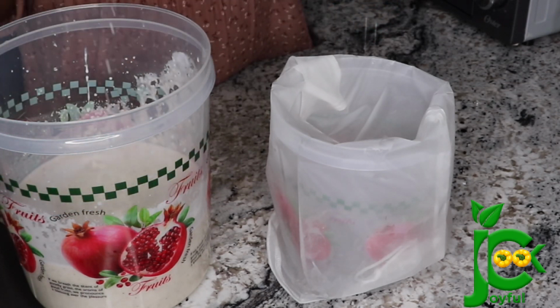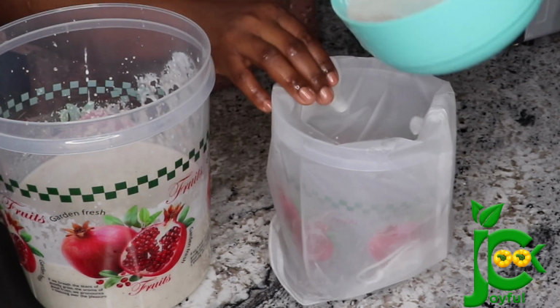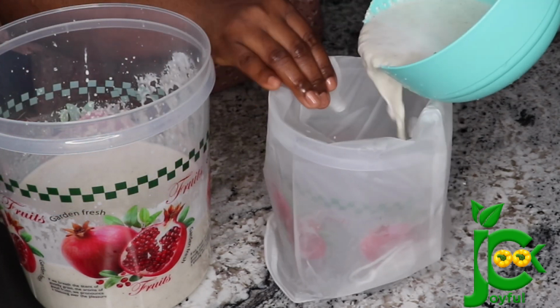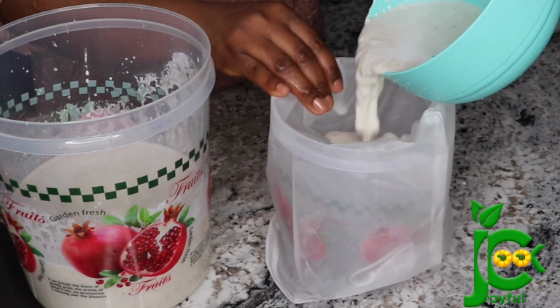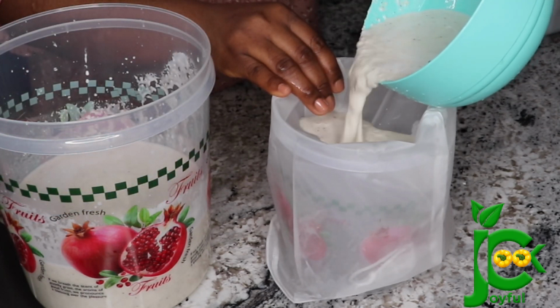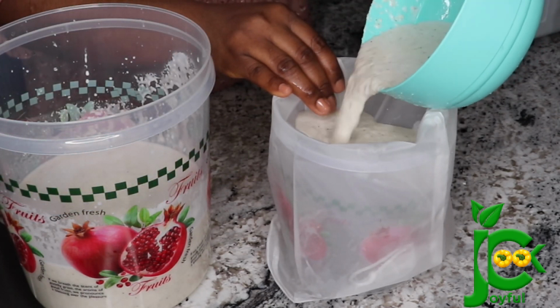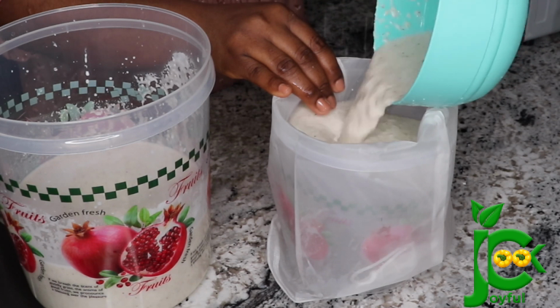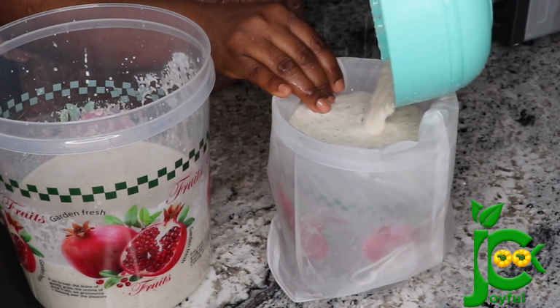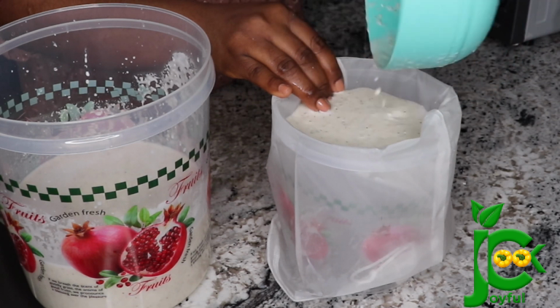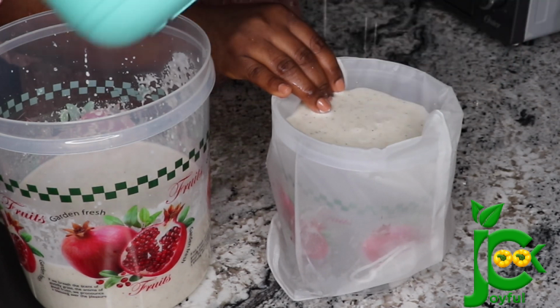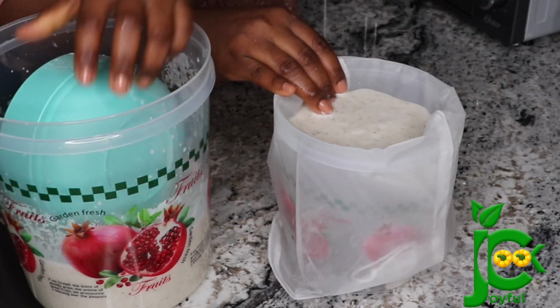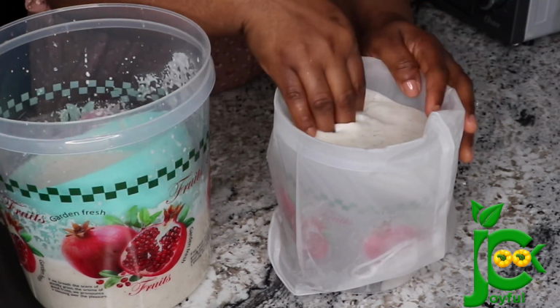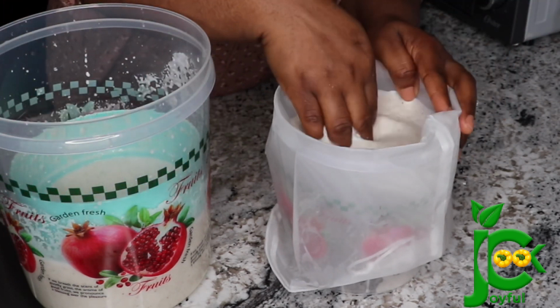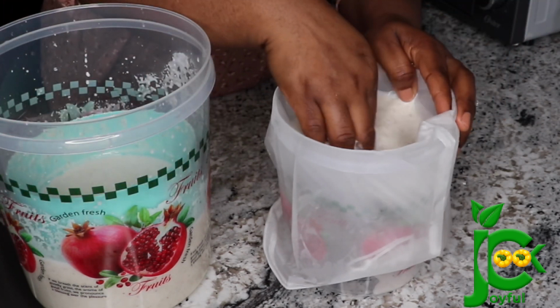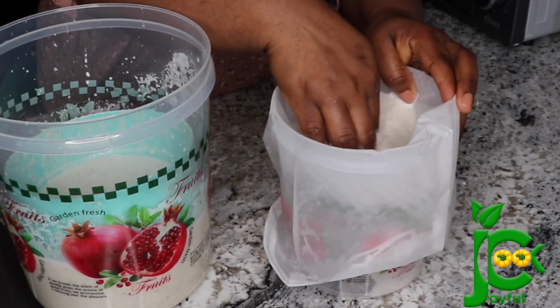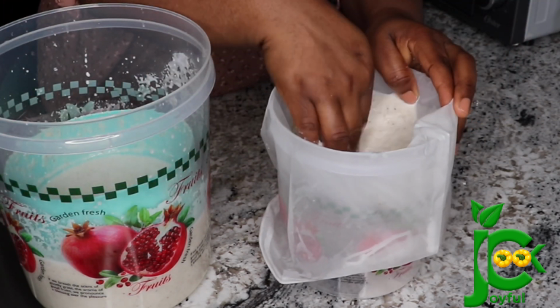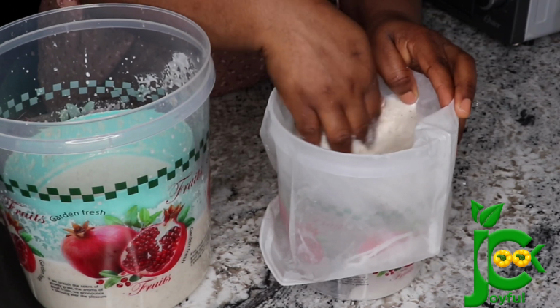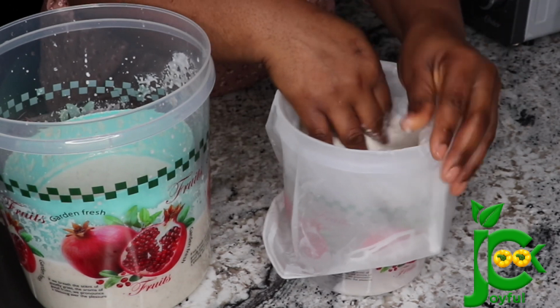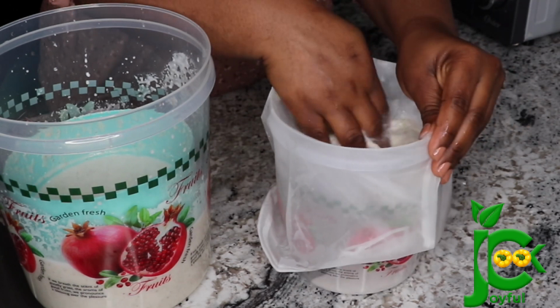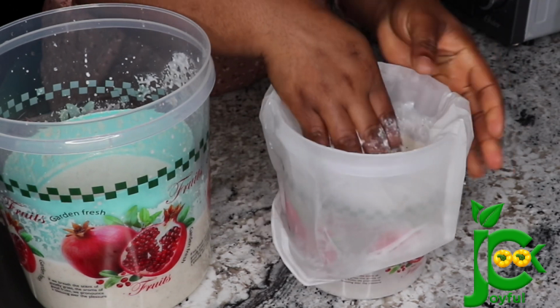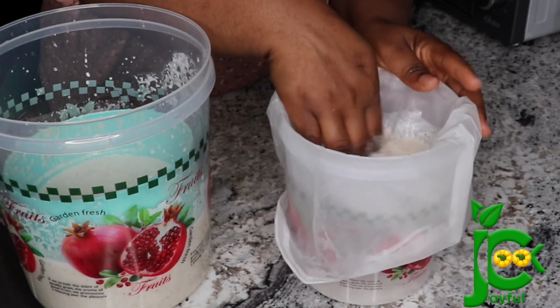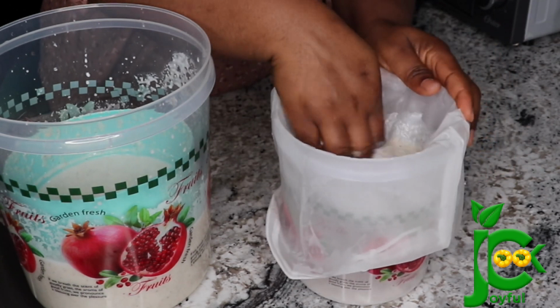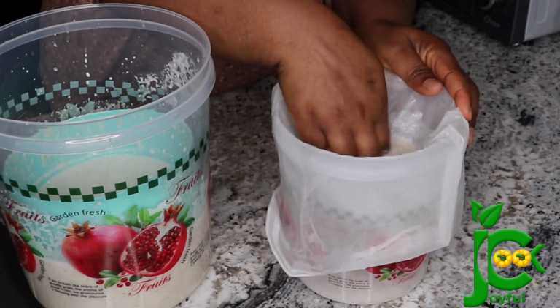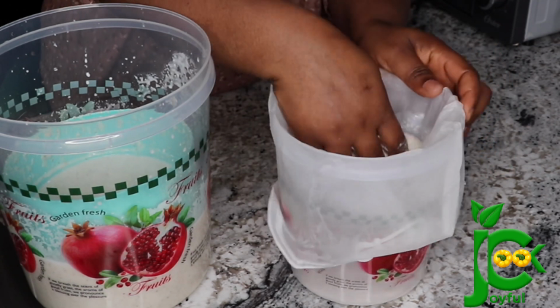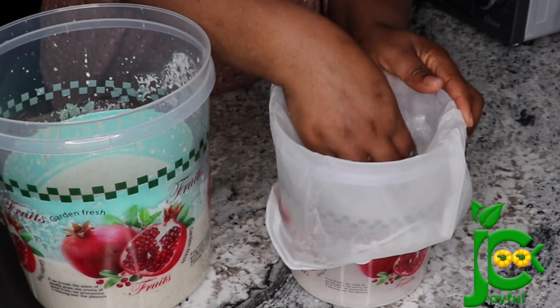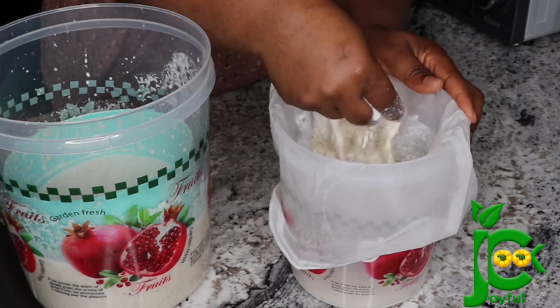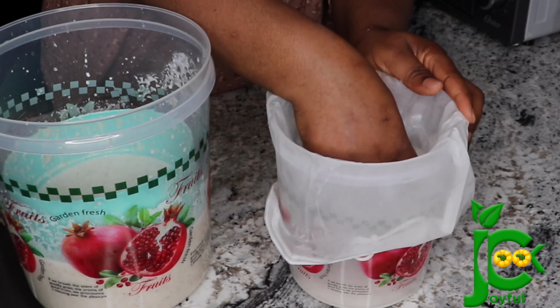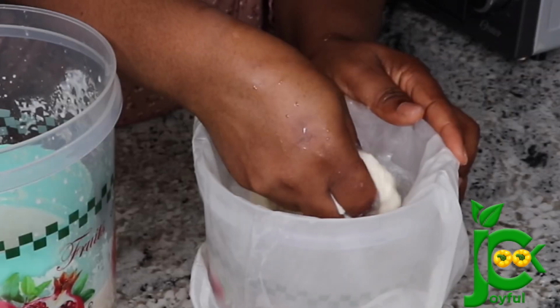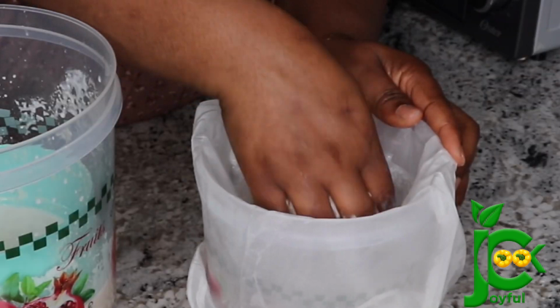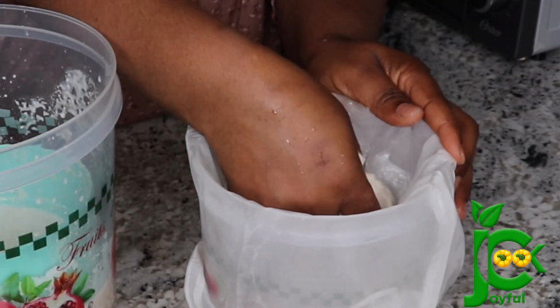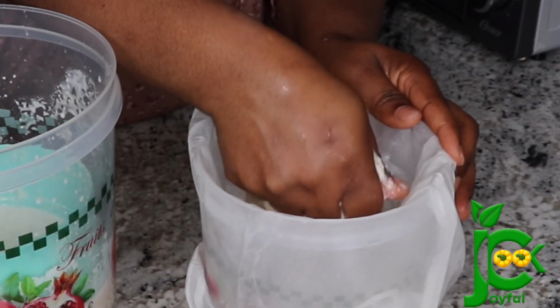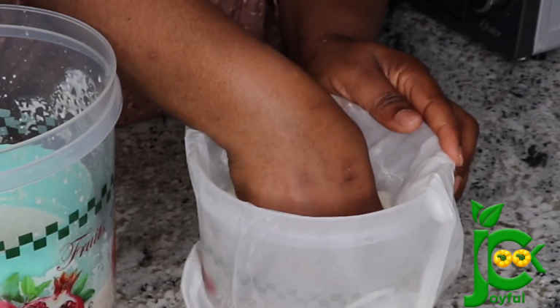I'm going to pour it in and then continue to sieve and add water as well. You want to make sure you get out all the starch from the corn, so I'm going to add water and rinse it out so that there is no starch left in the chaff.